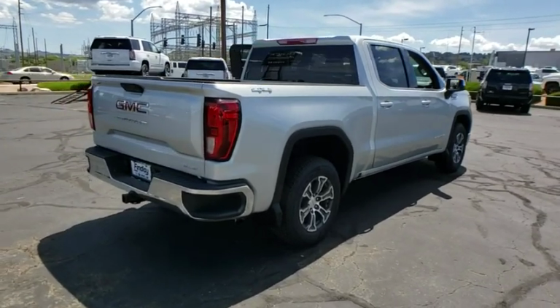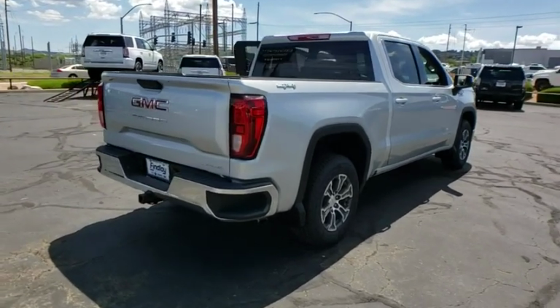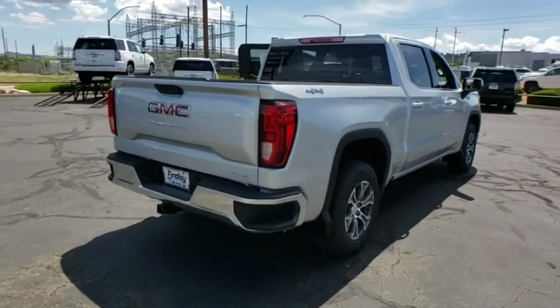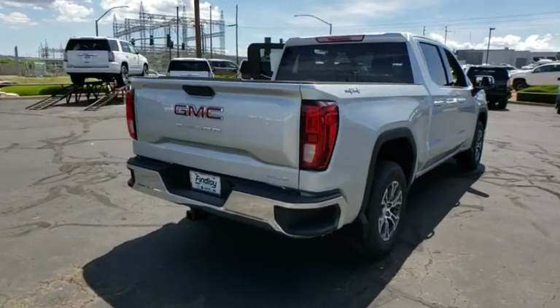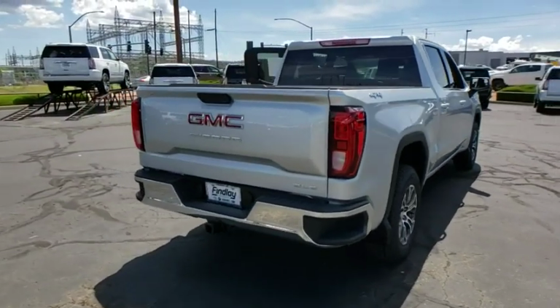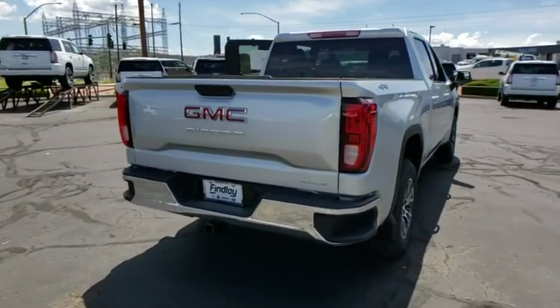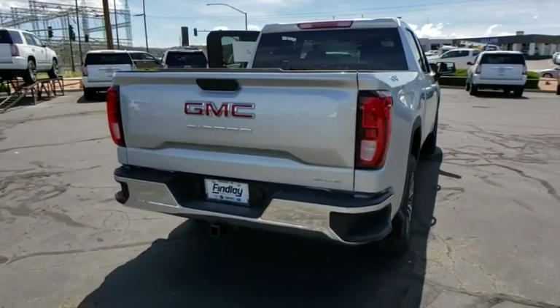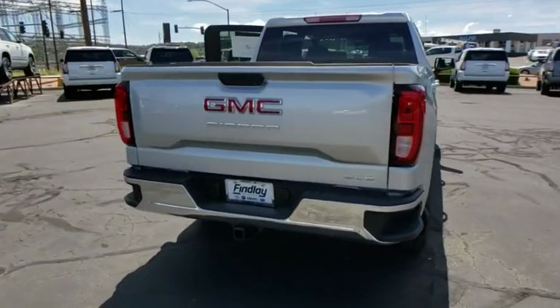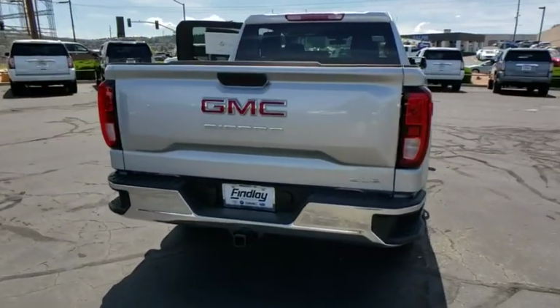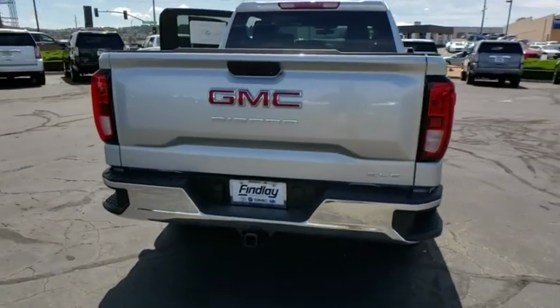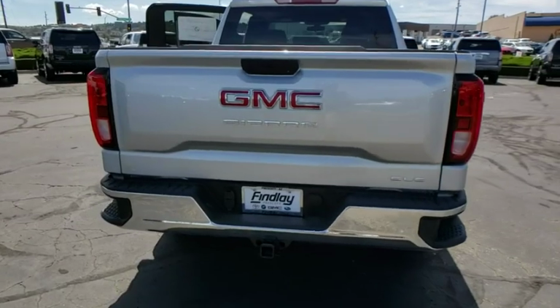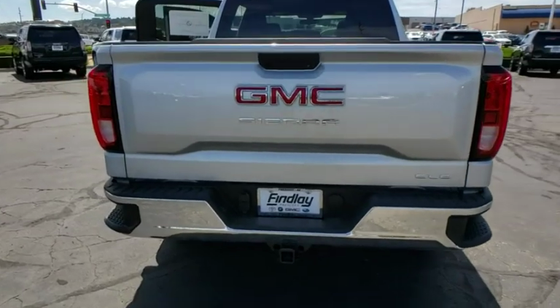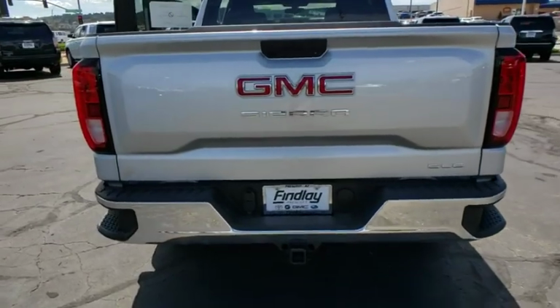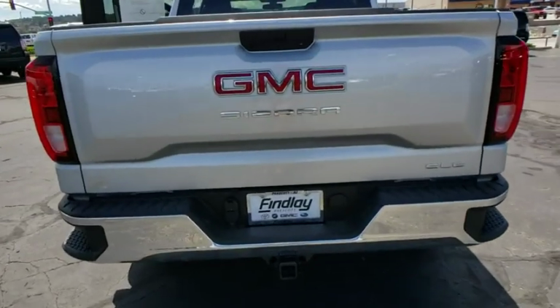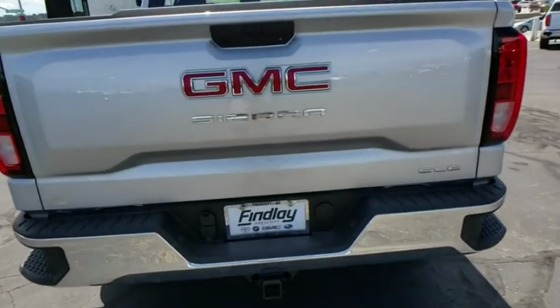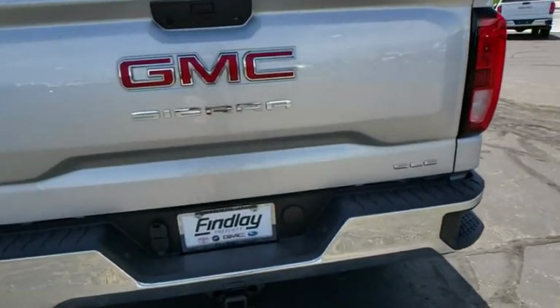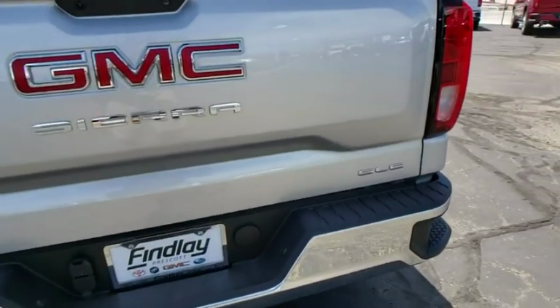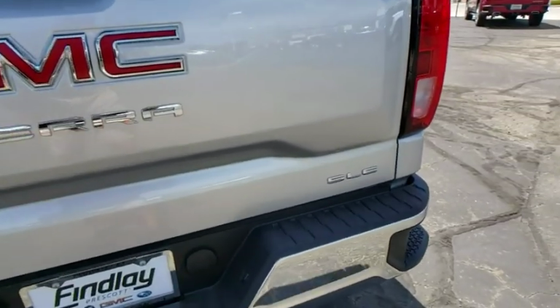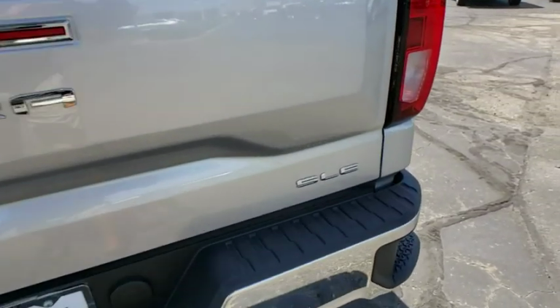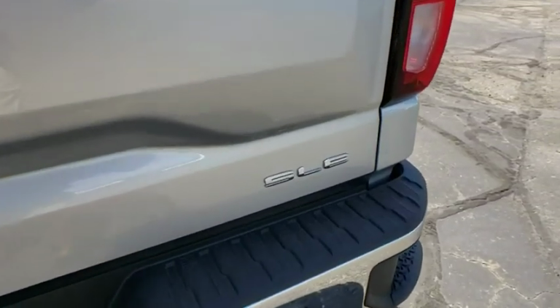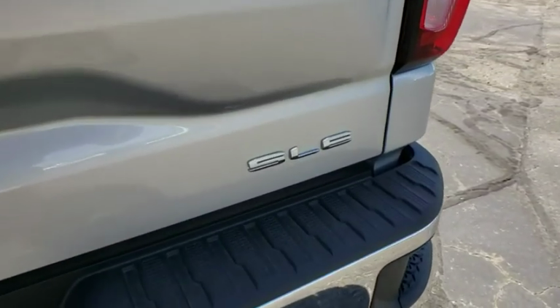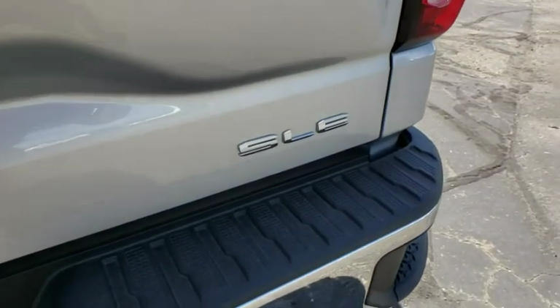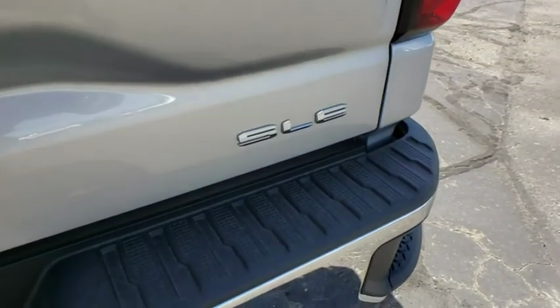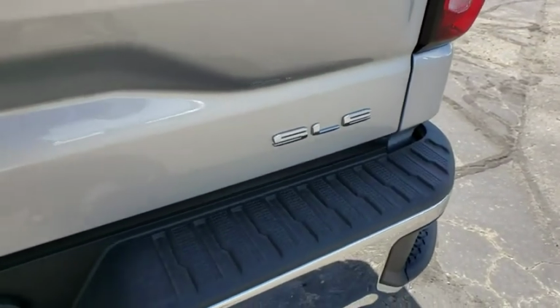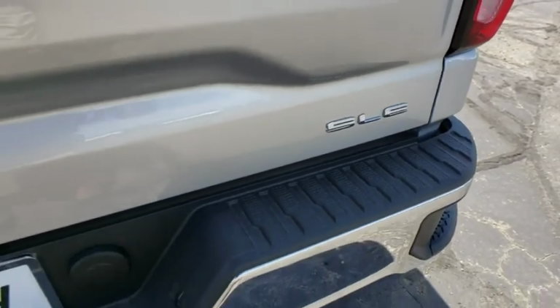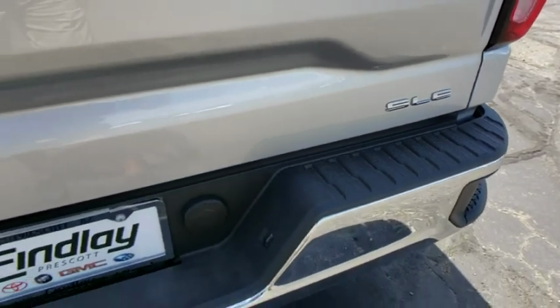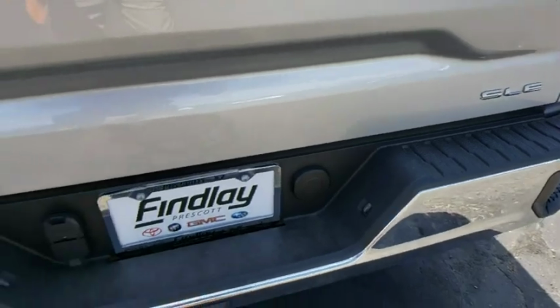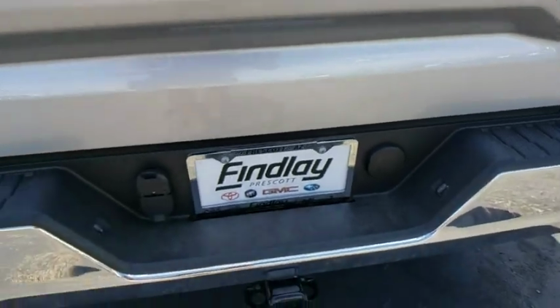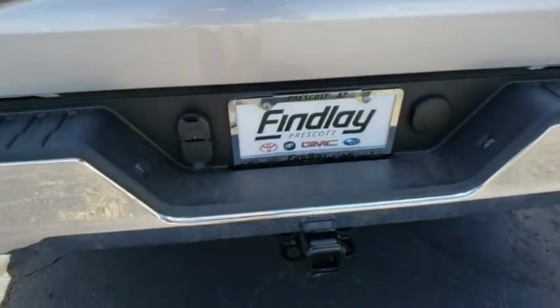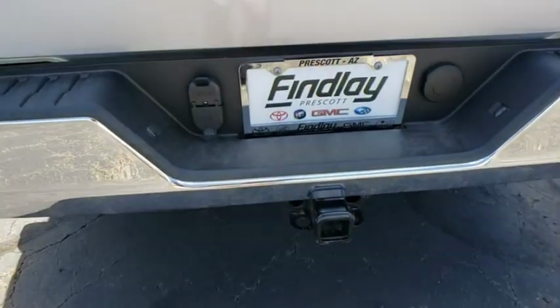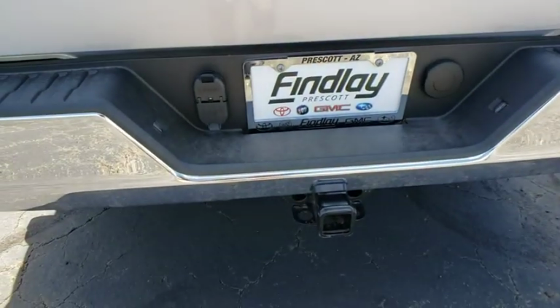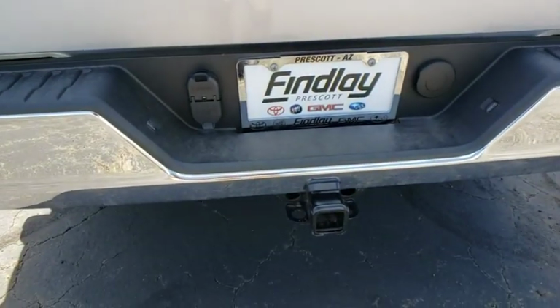The Sierra 1500 now comes with an automatic transmission that combines high max hauling capability with precise control. This vehicle has less than 100 miles.